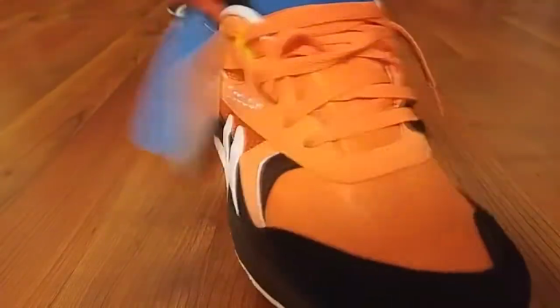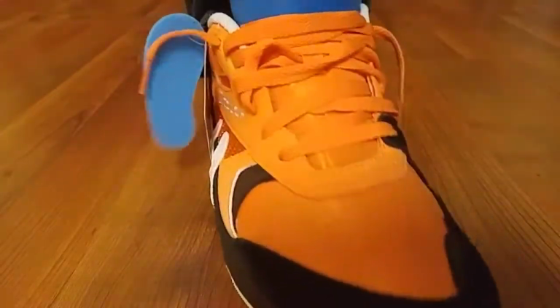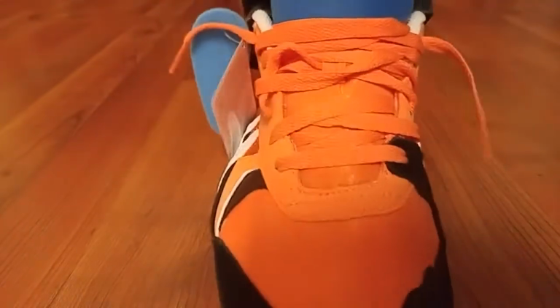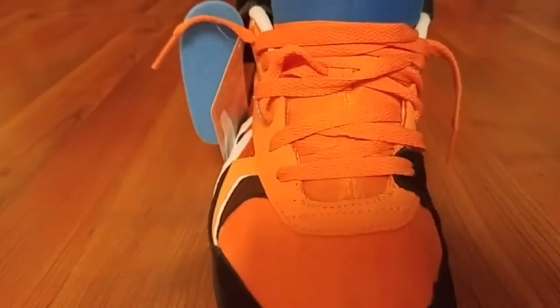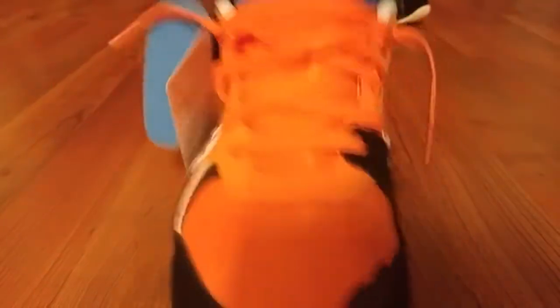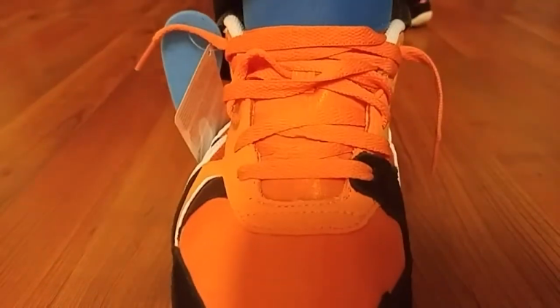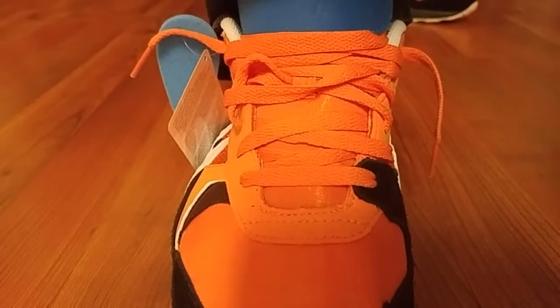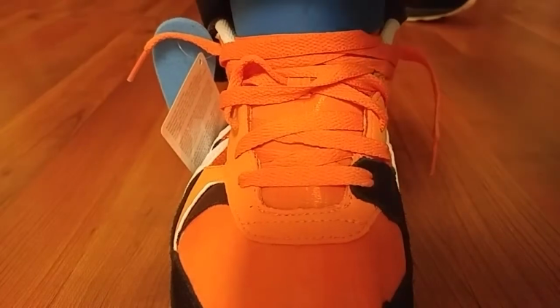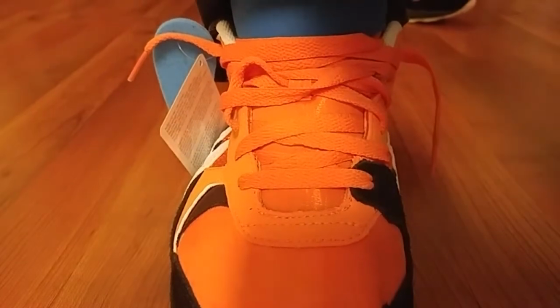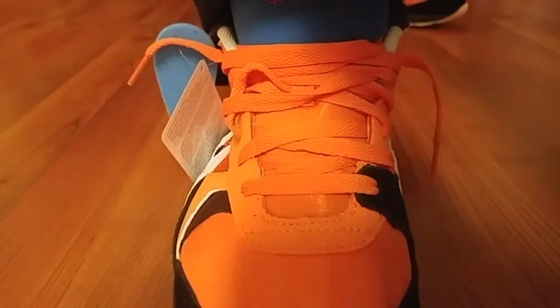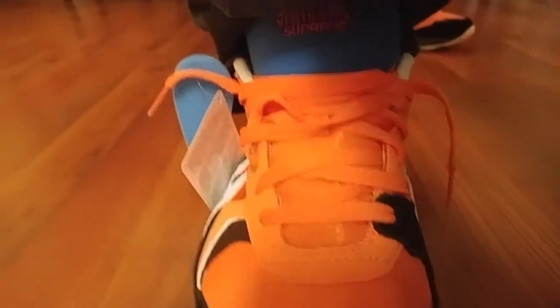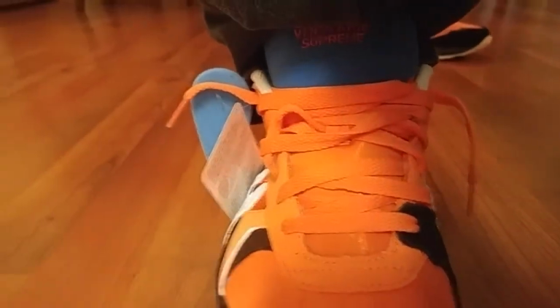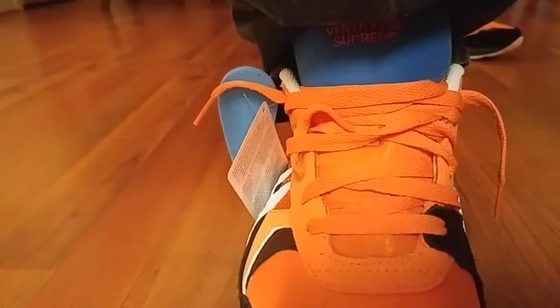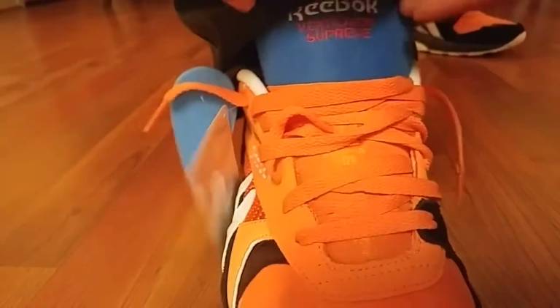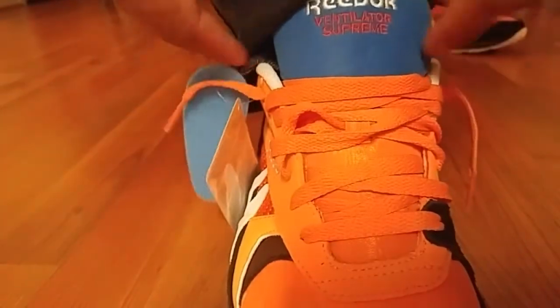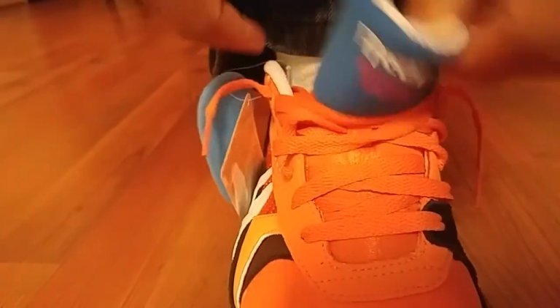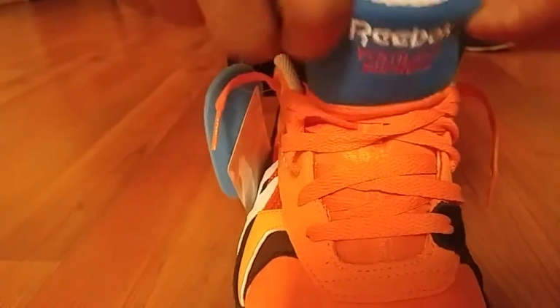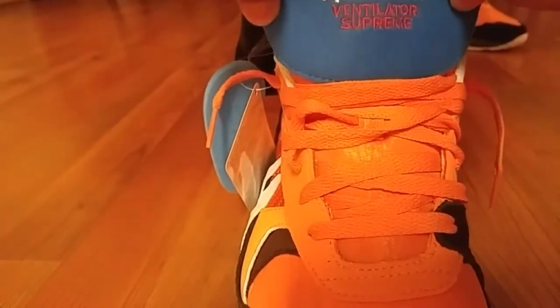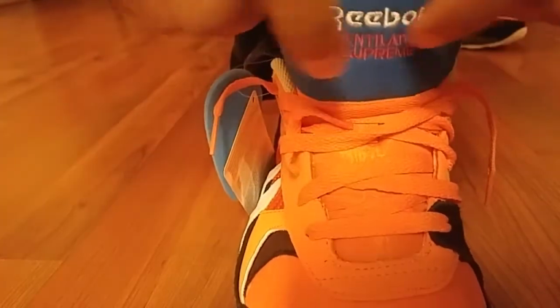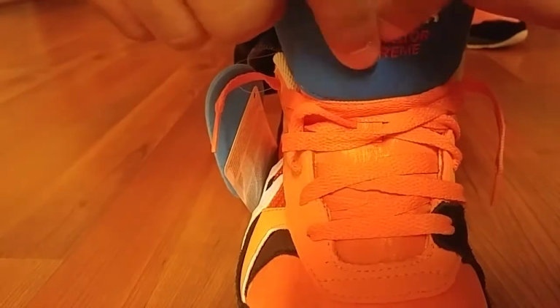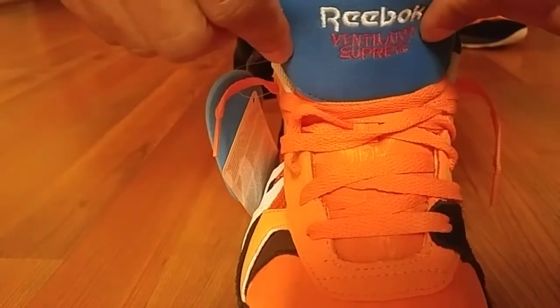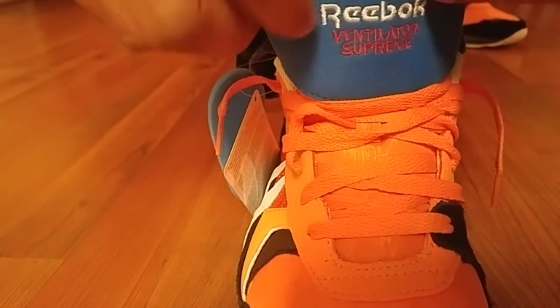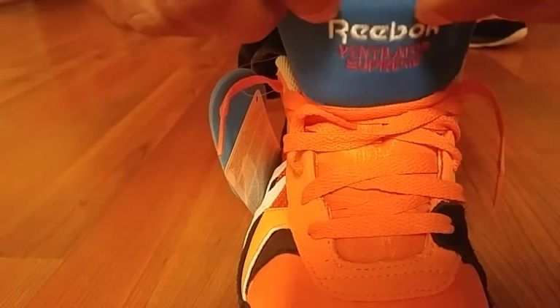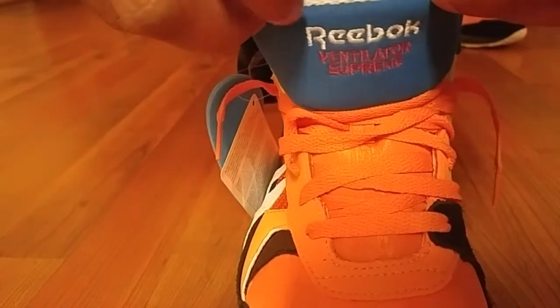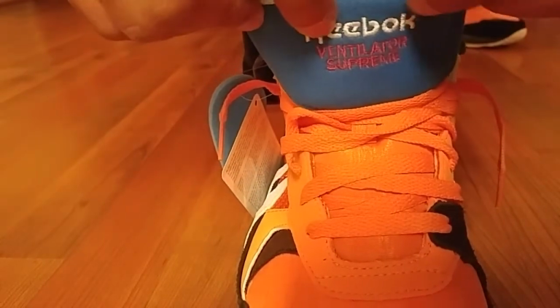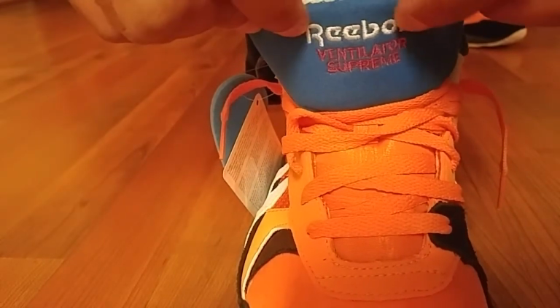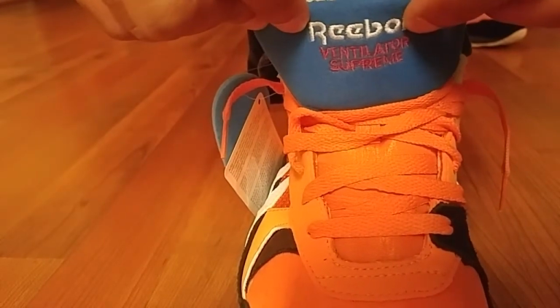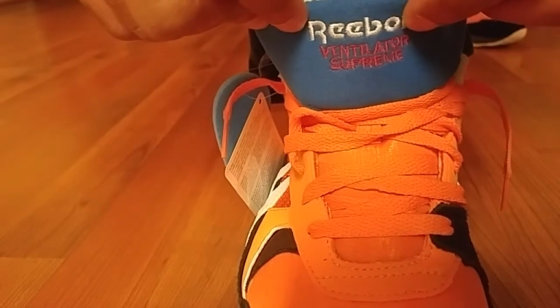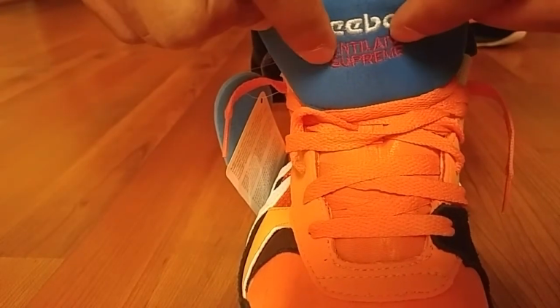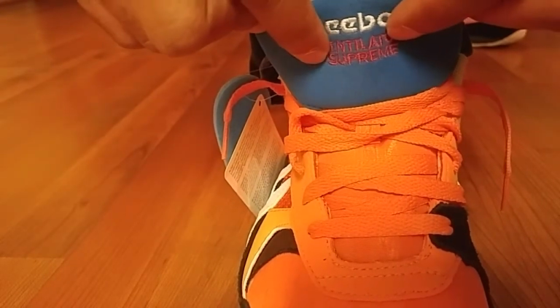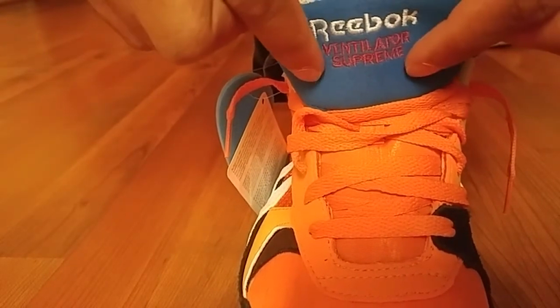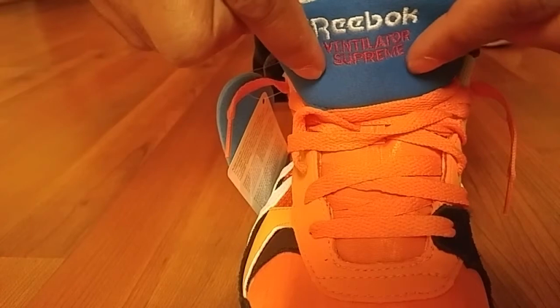This one I actually have the tongue out — tongue out a little bit. See how the blue pops. You have the Reebok script stitching — Ventilator Supreme.